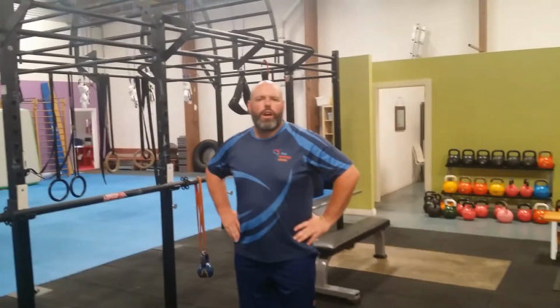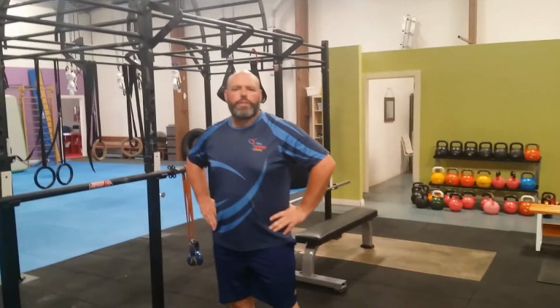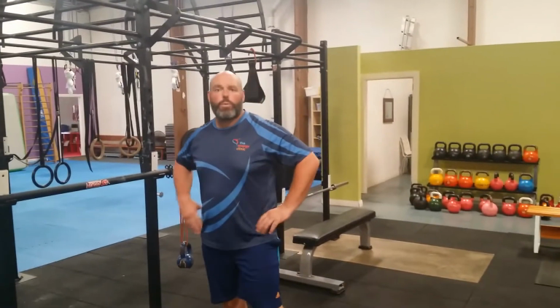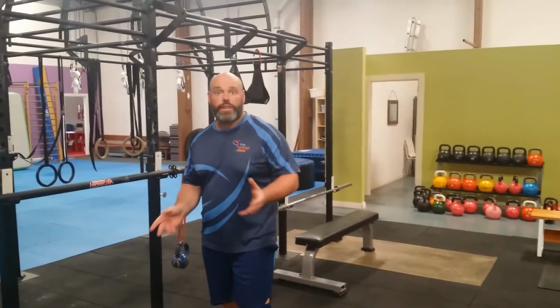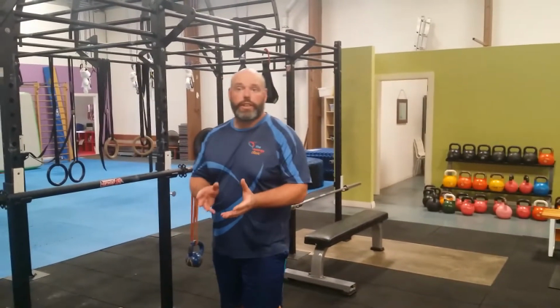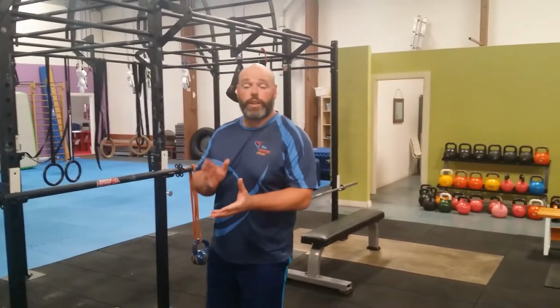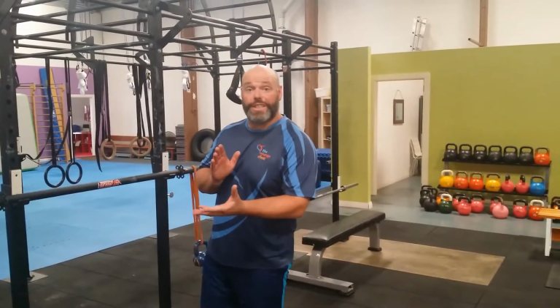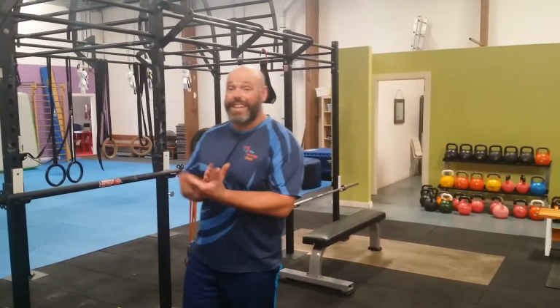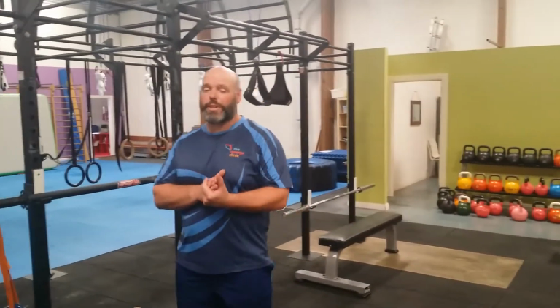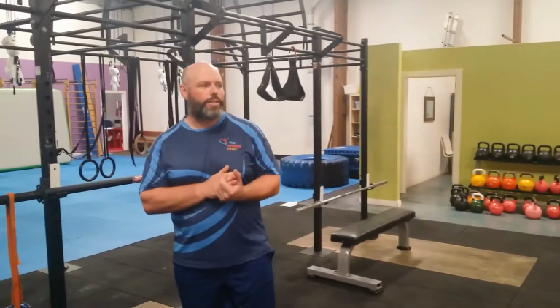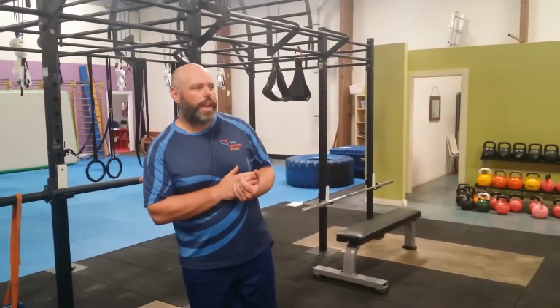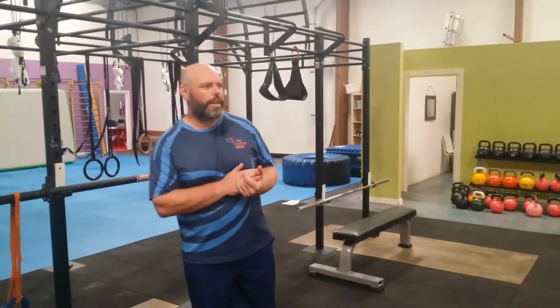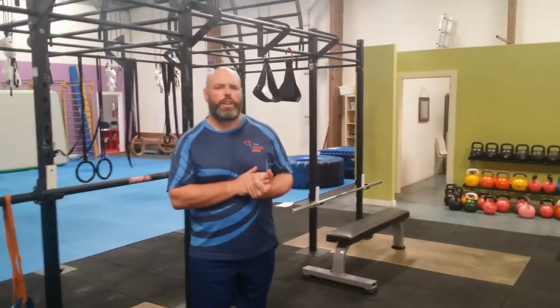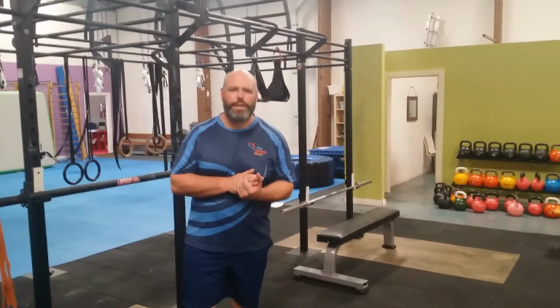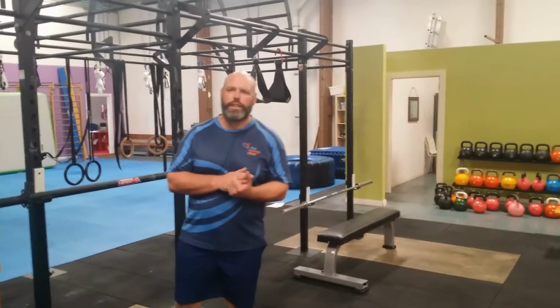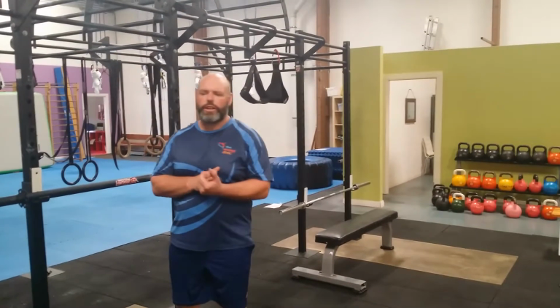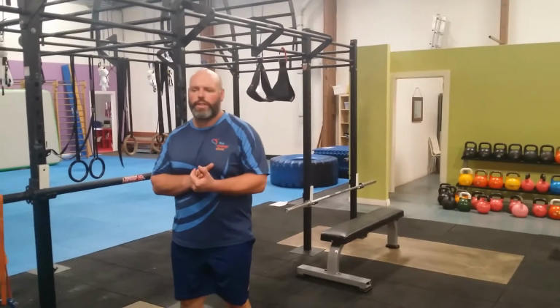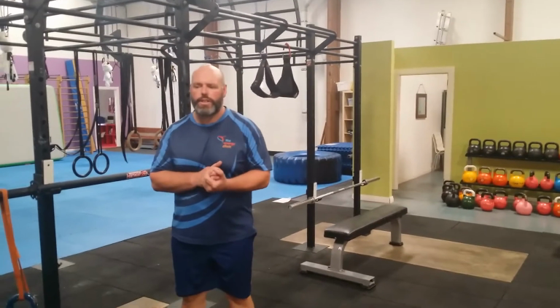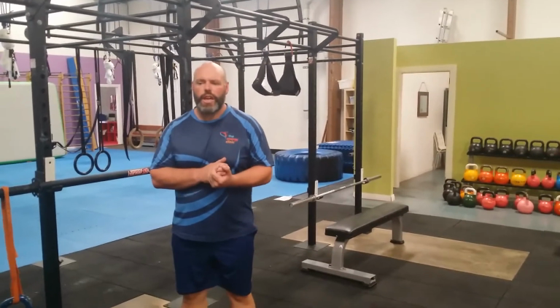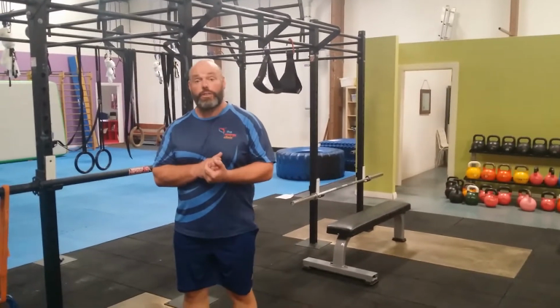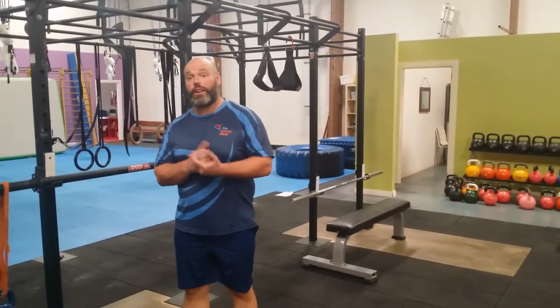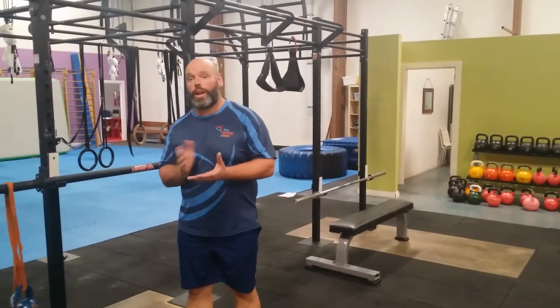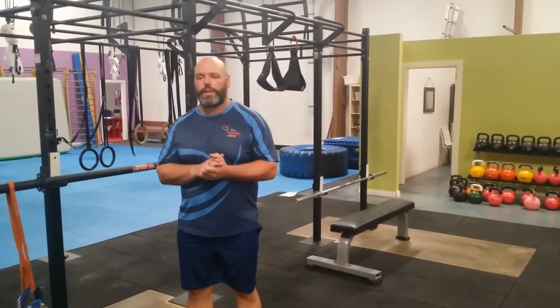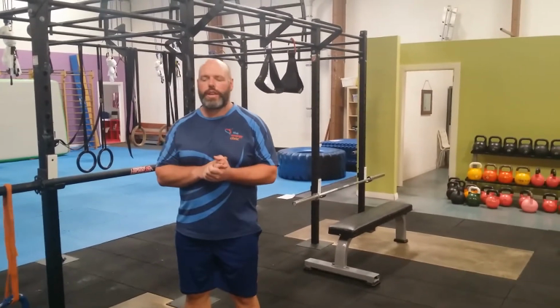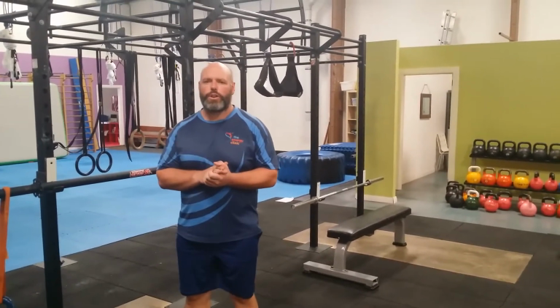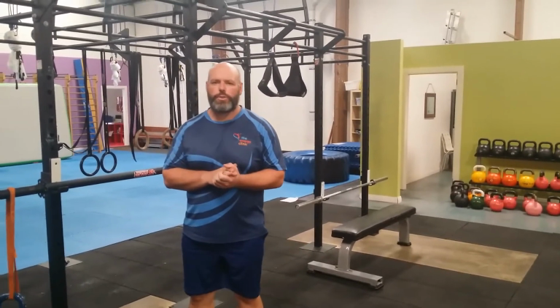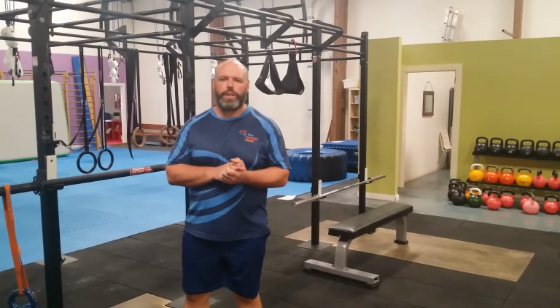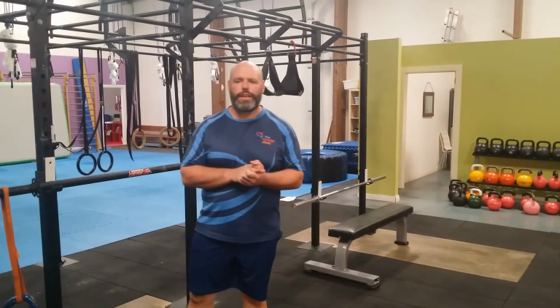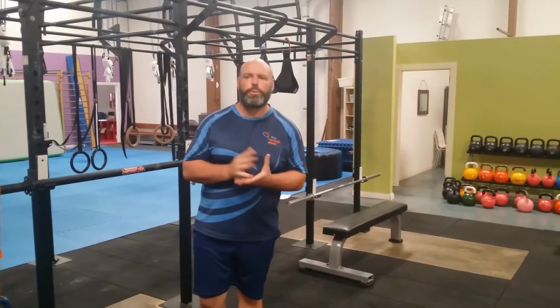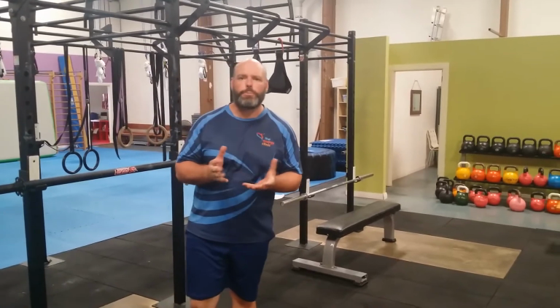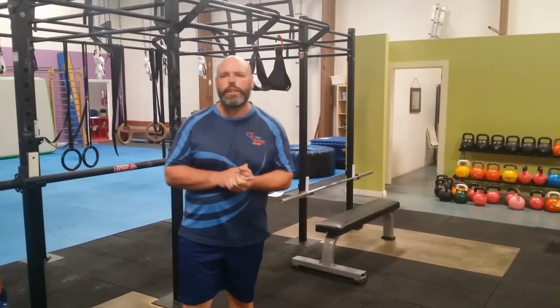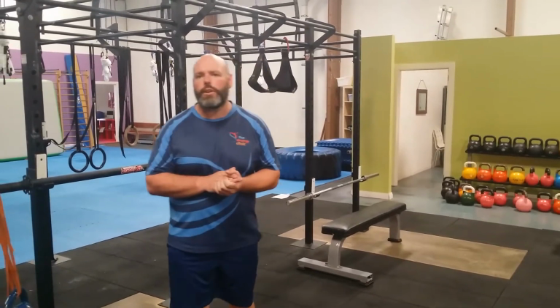Hi, it's Wayne from the Energy Clinic. What we're going to go over today is some chaos carries. Basically the idea behind this is you use a carrying plate but at the same time throw in an unpredictability component.